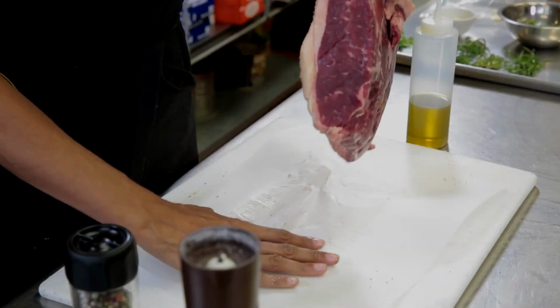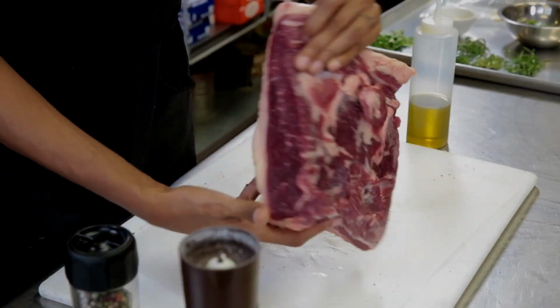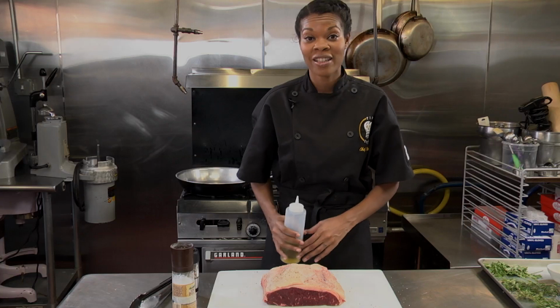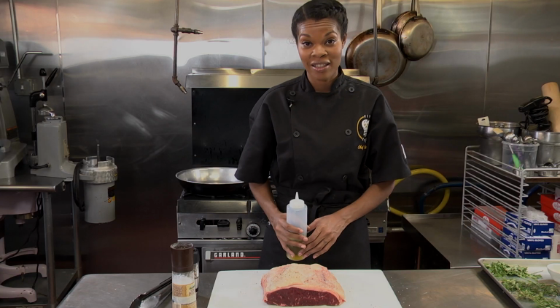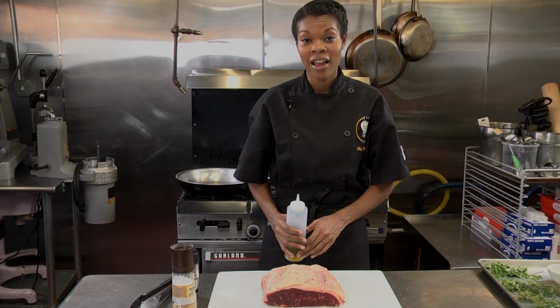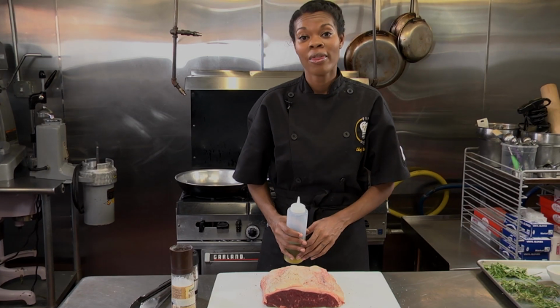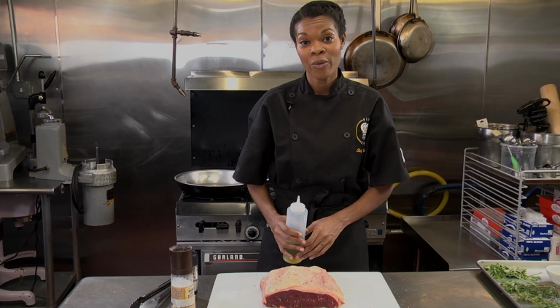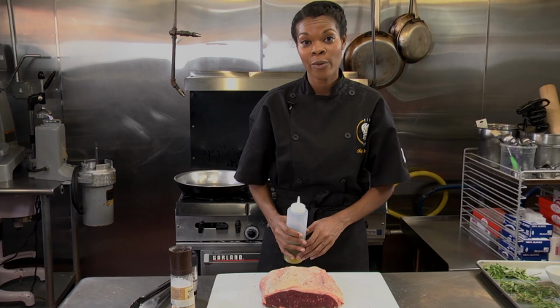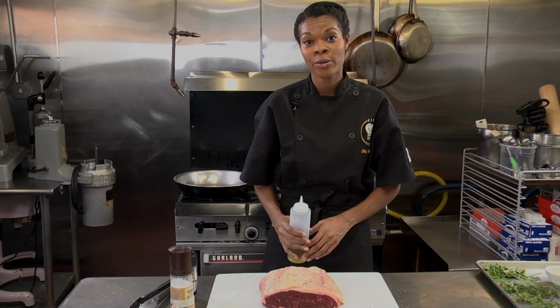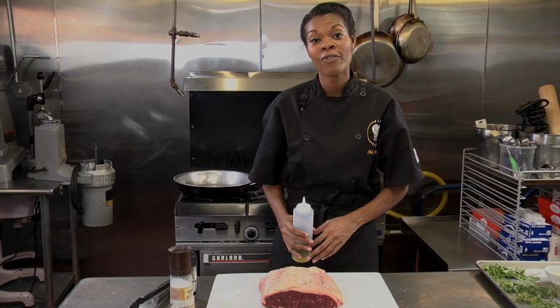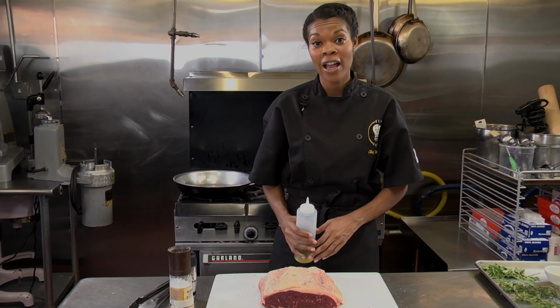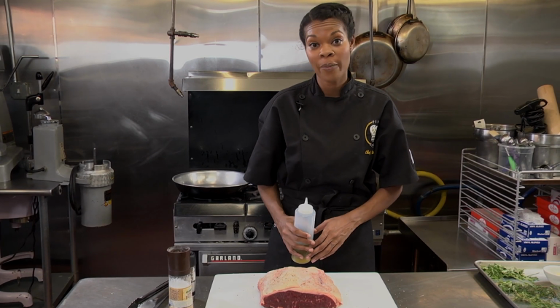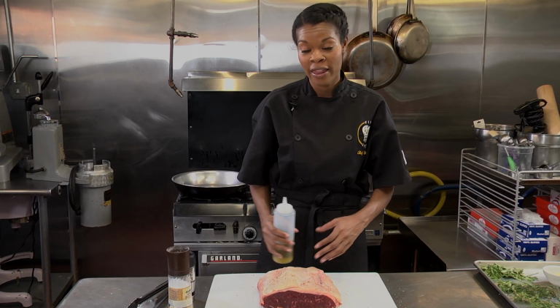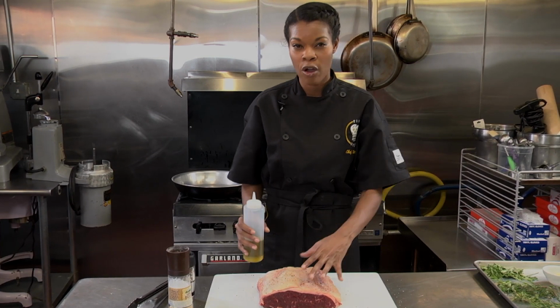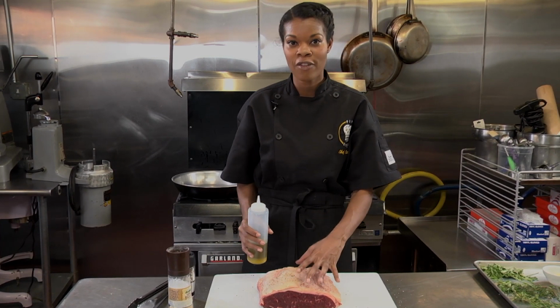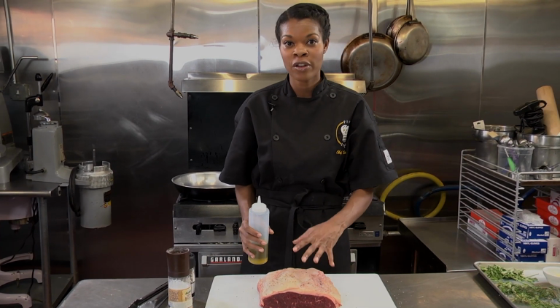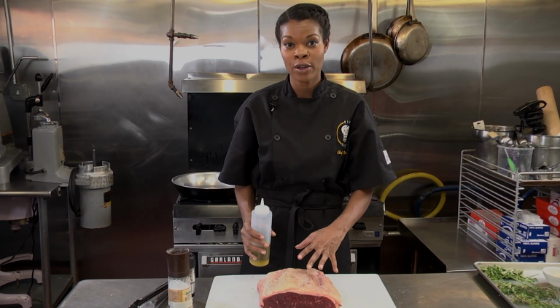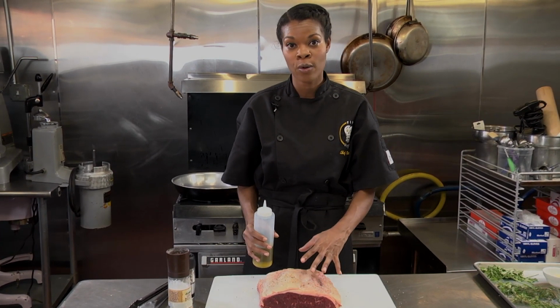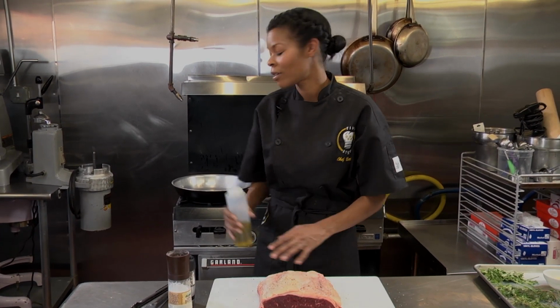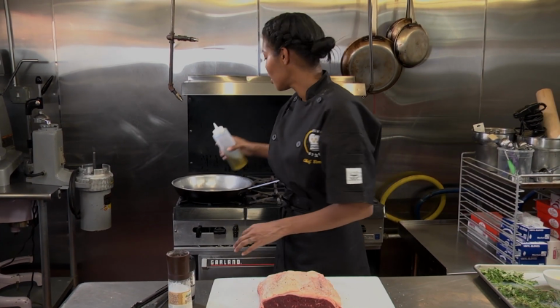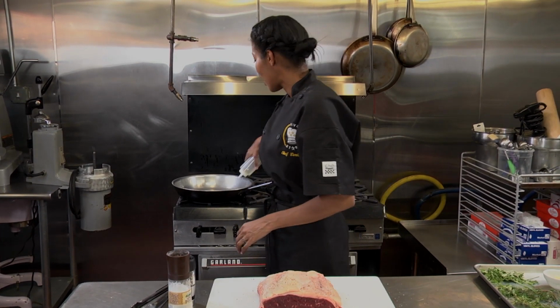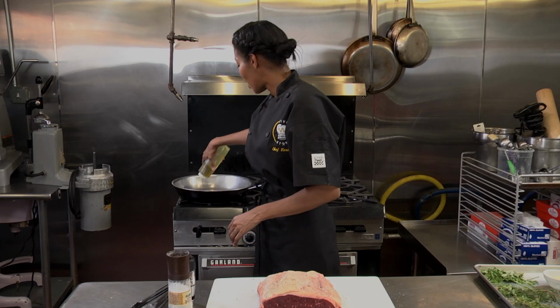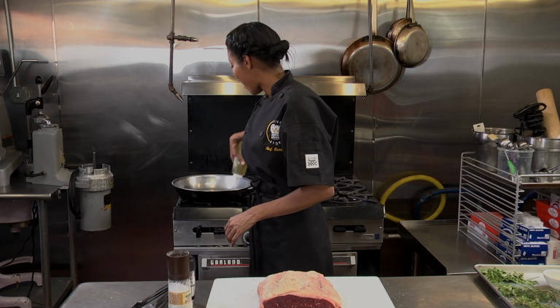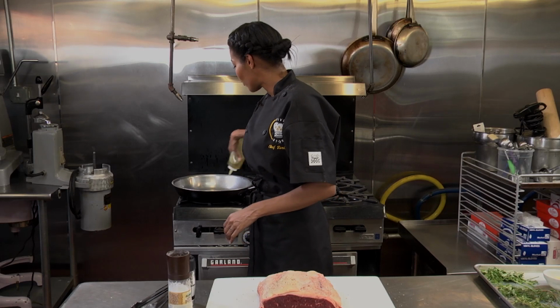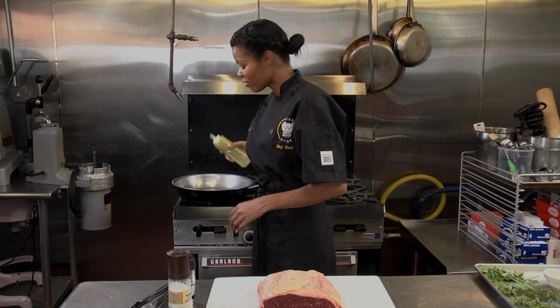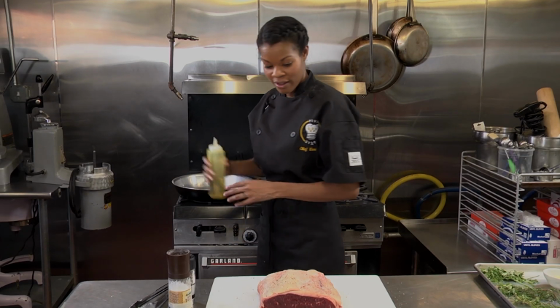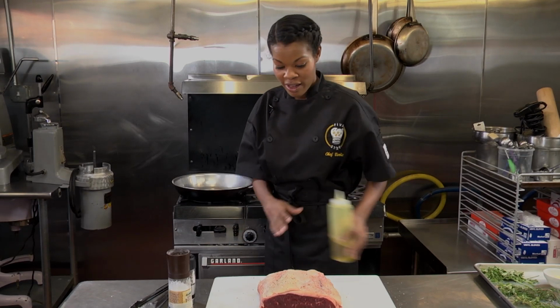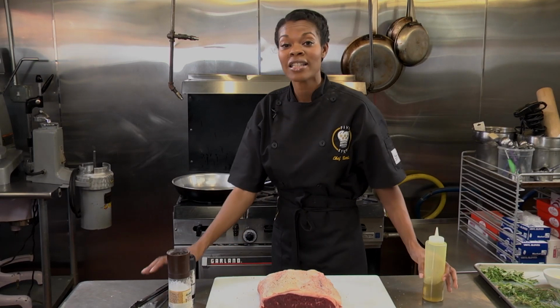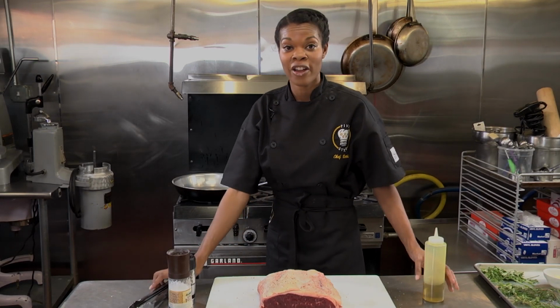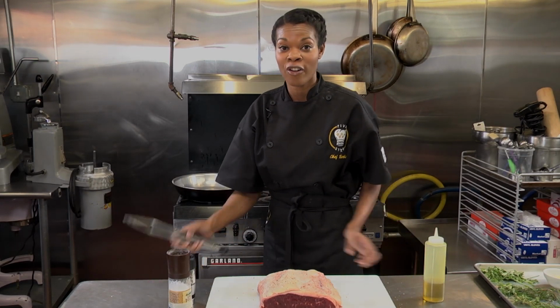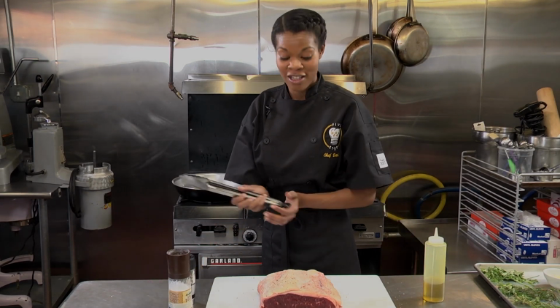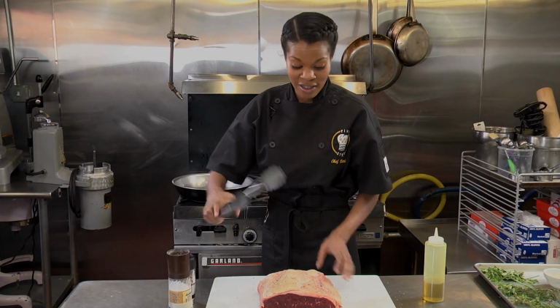Once you have your meat seasoned, what you're going to want to do is in a very hot pan that's large enough for you to fit your roast, add some olive oil and sear it on all sides.